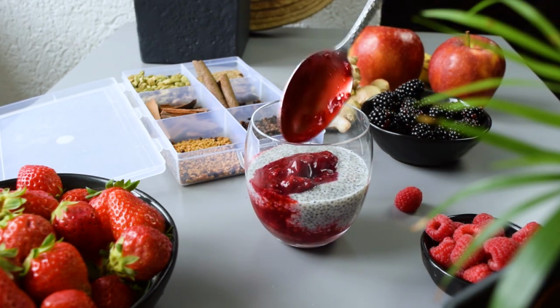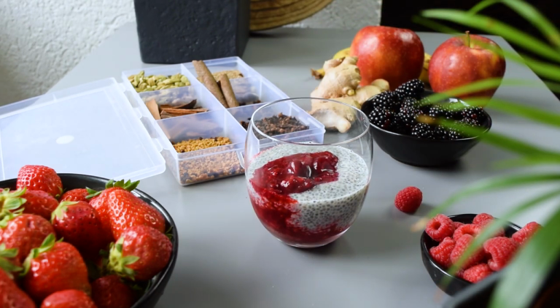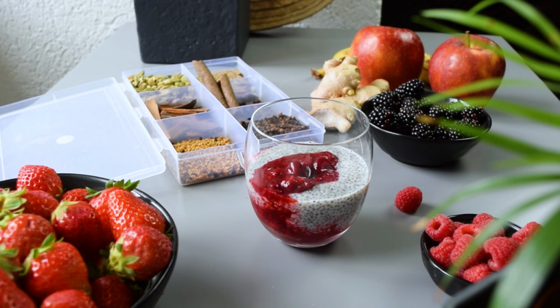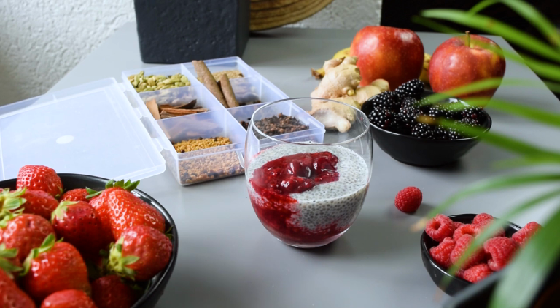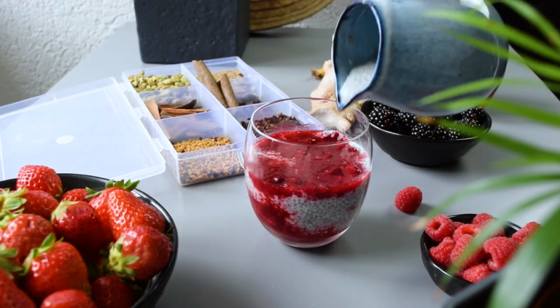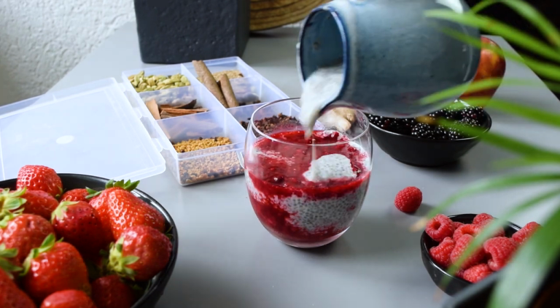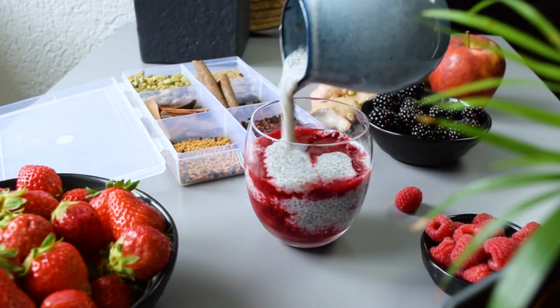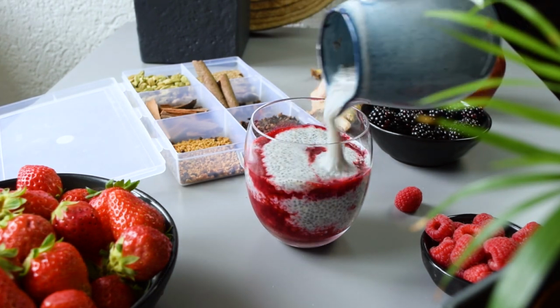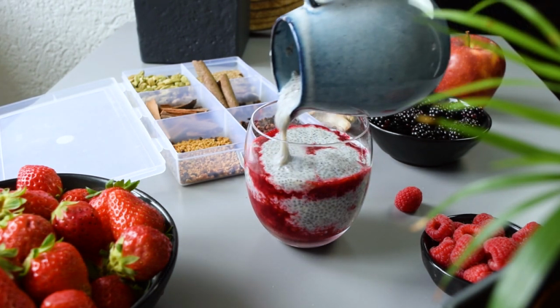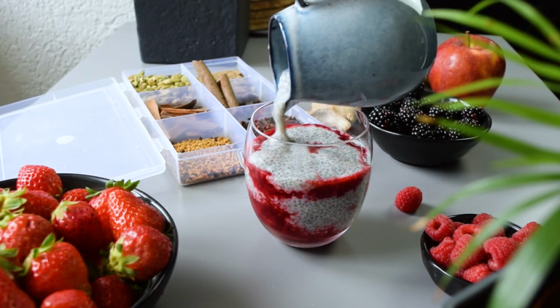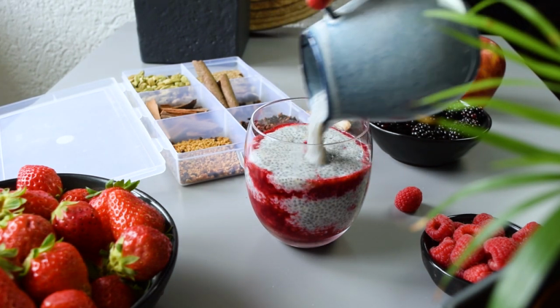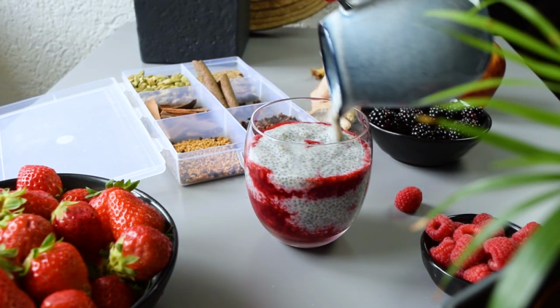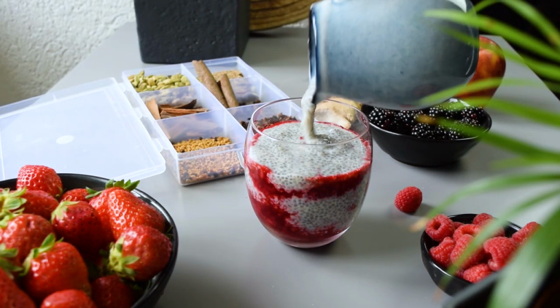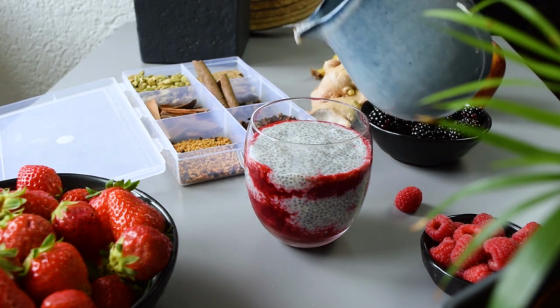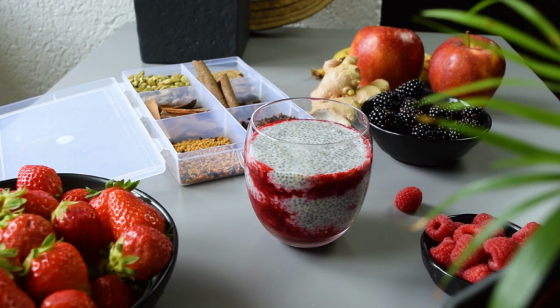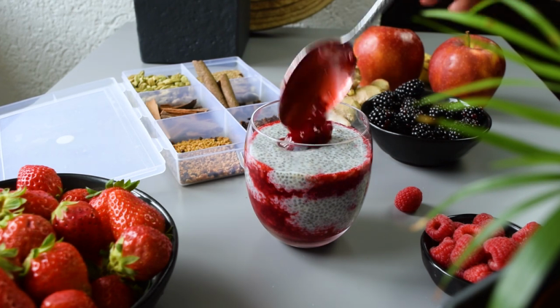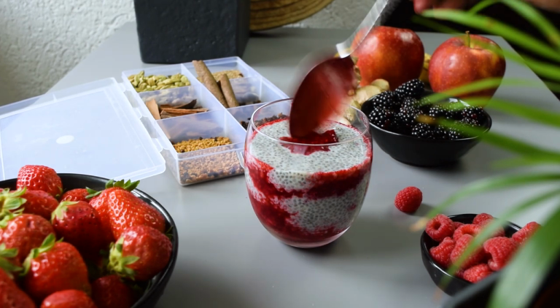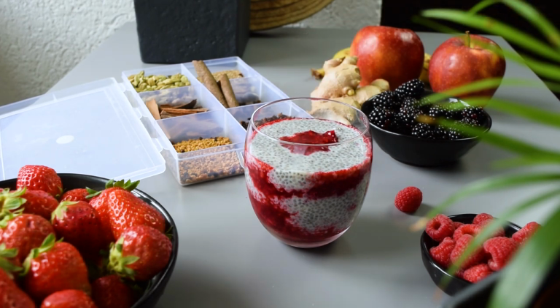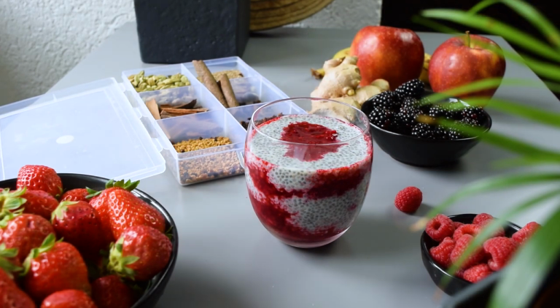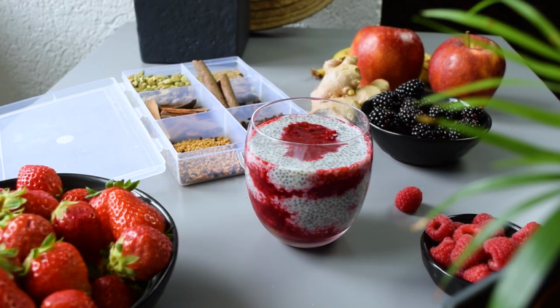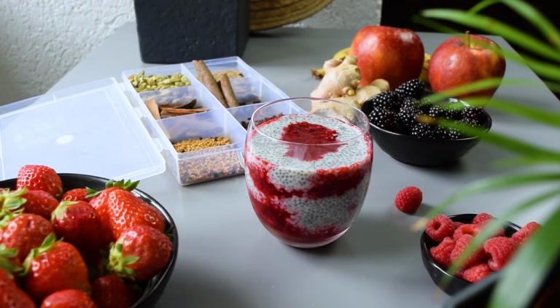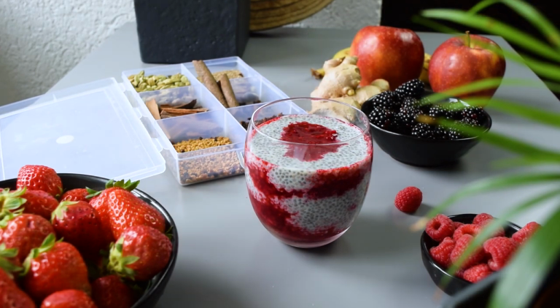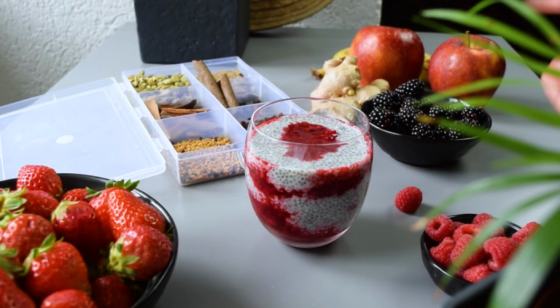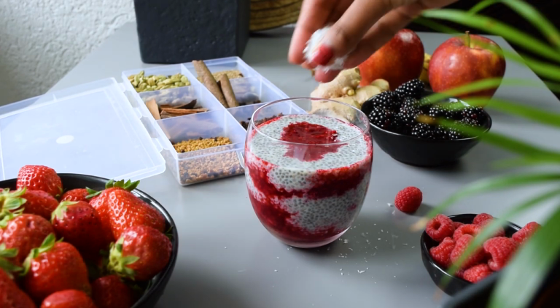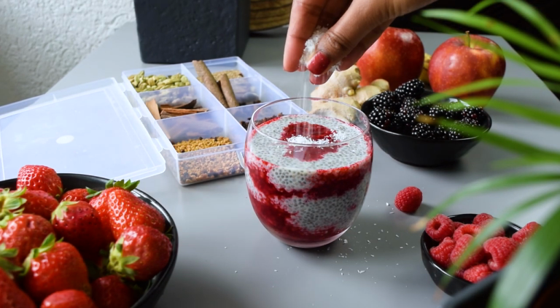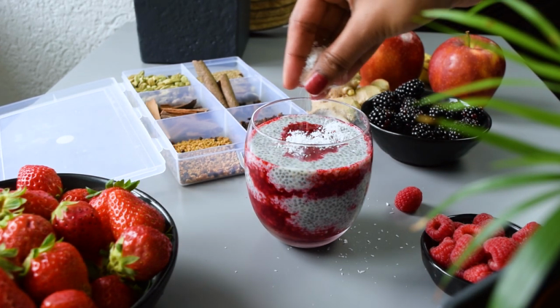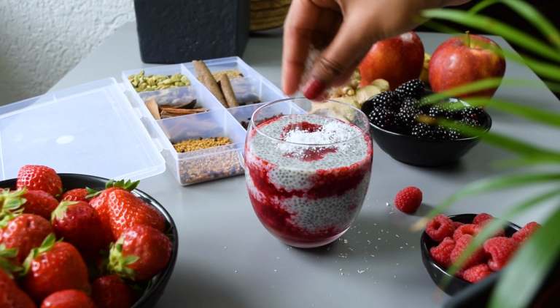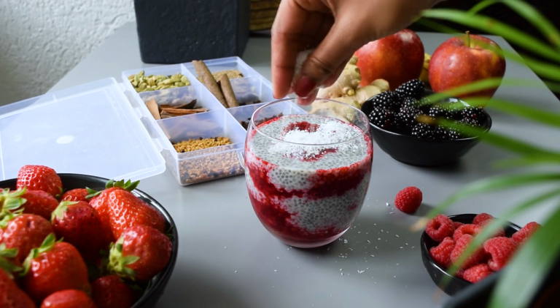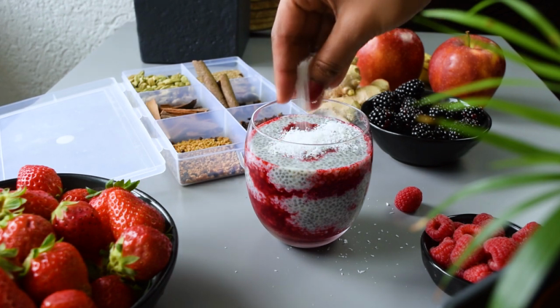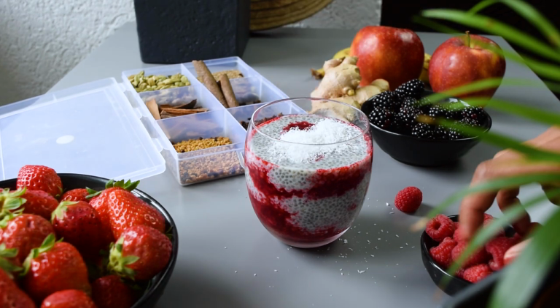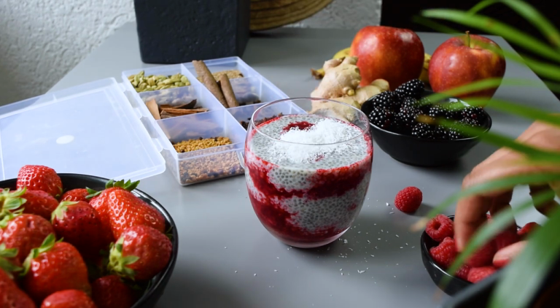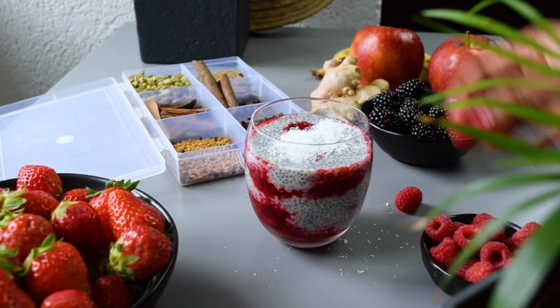This is perfect for a summertime breakfast. It's fresh, it's light and it's vibrant. I'm topping that off with a healthy amount of coconut flakes and some fresh raspberries.